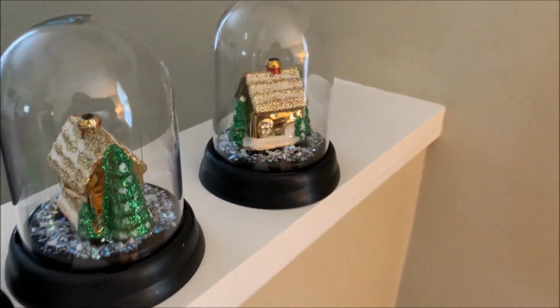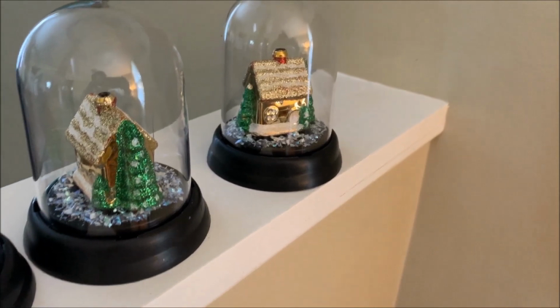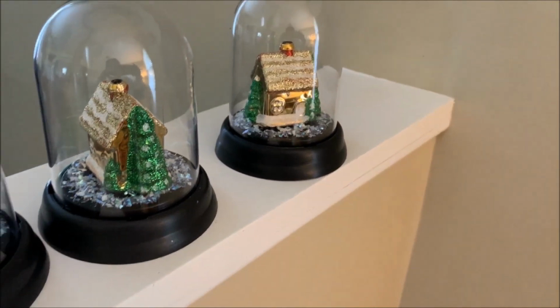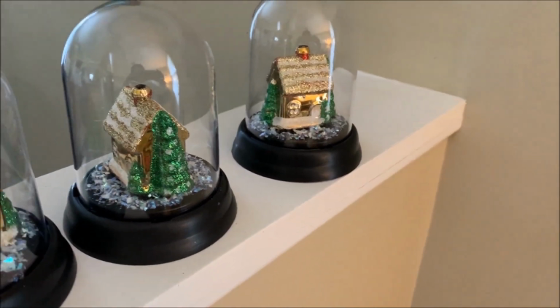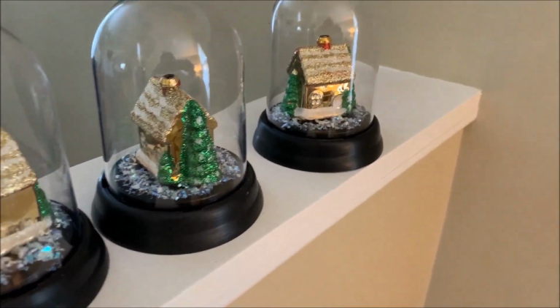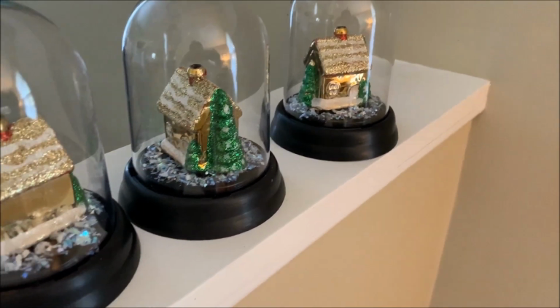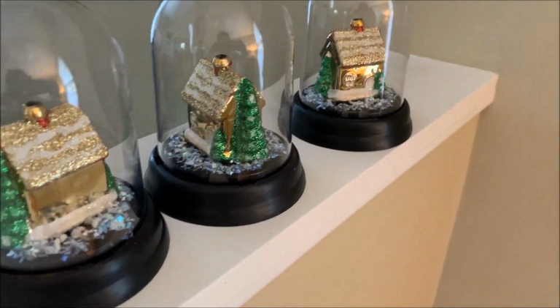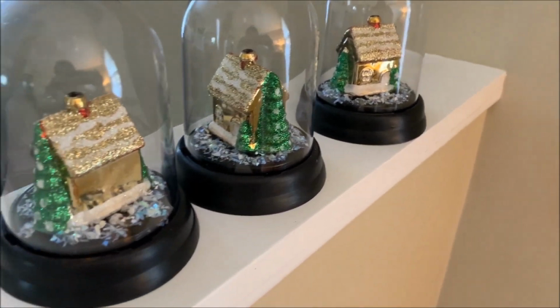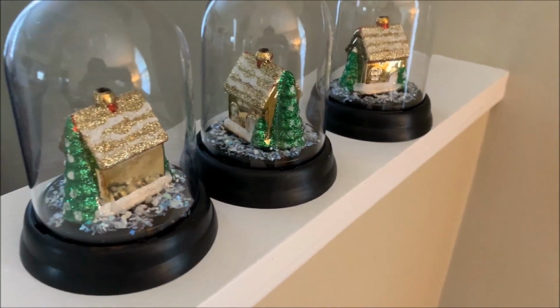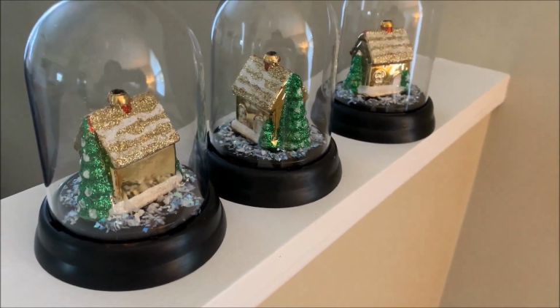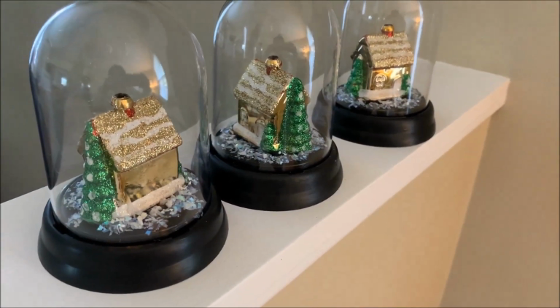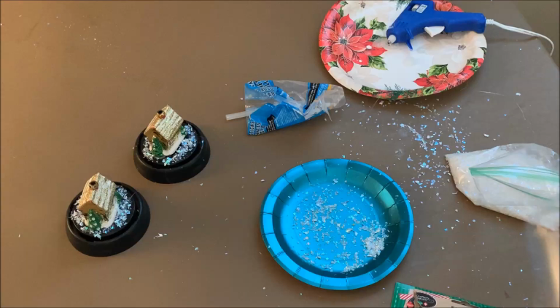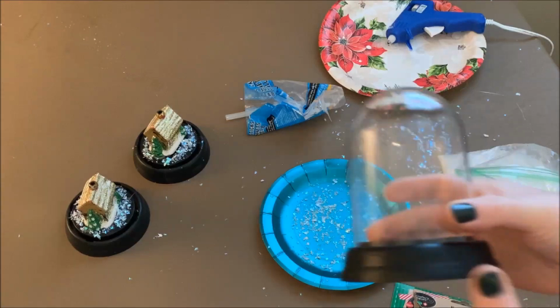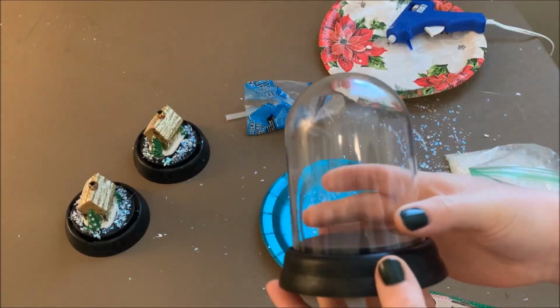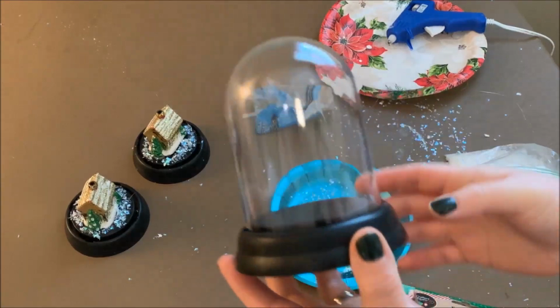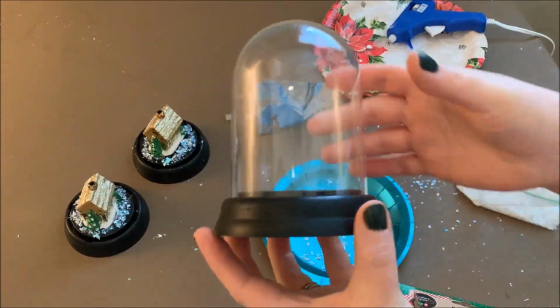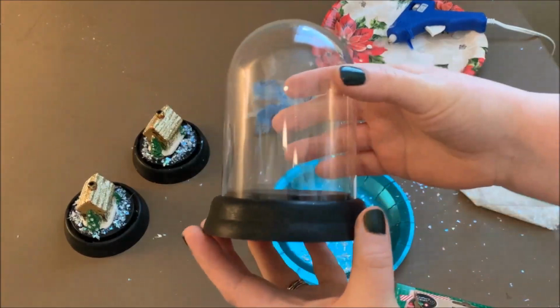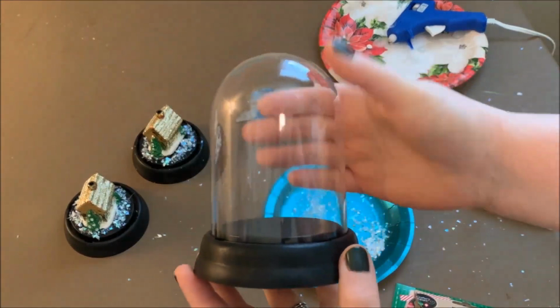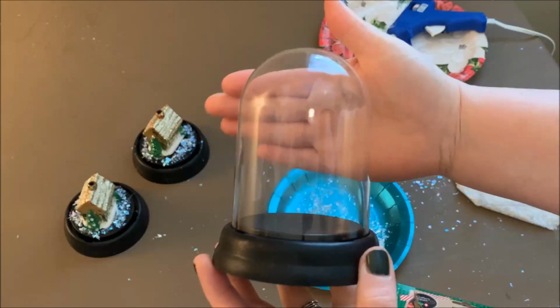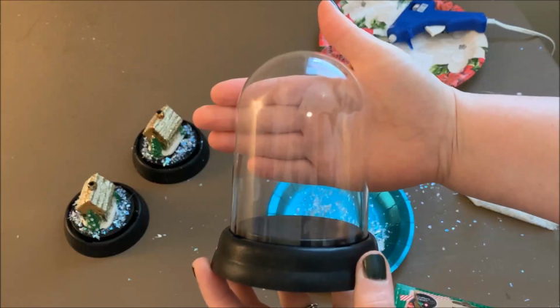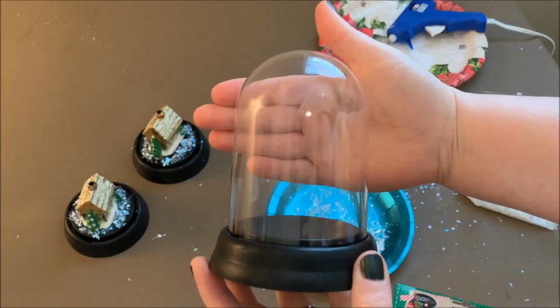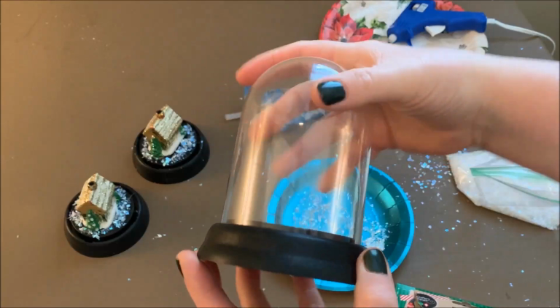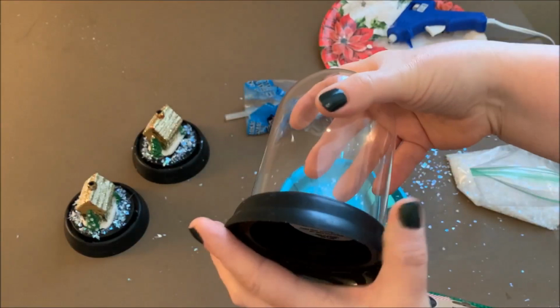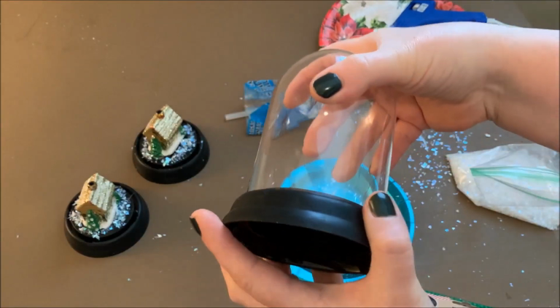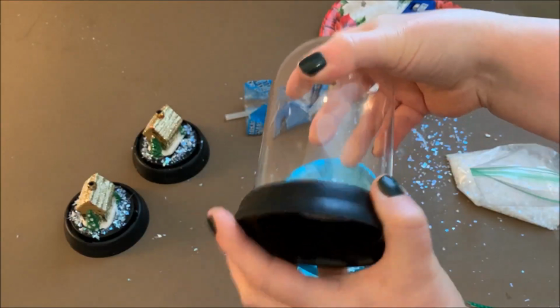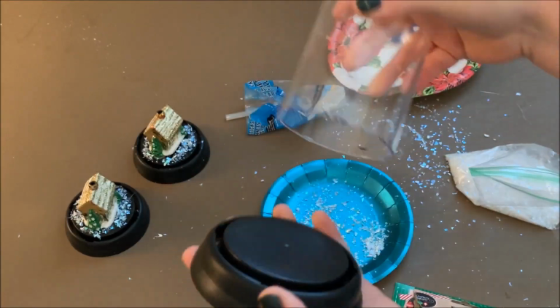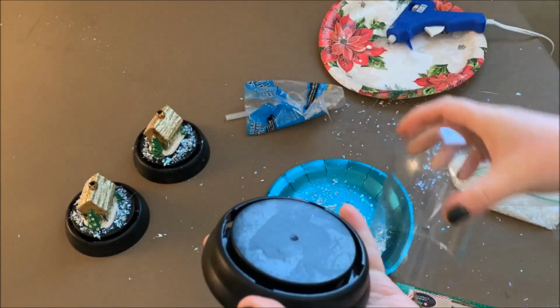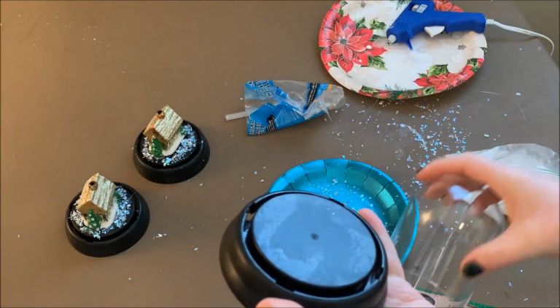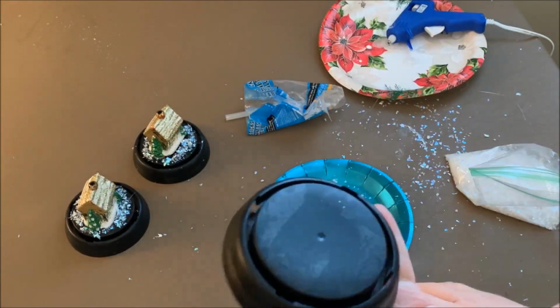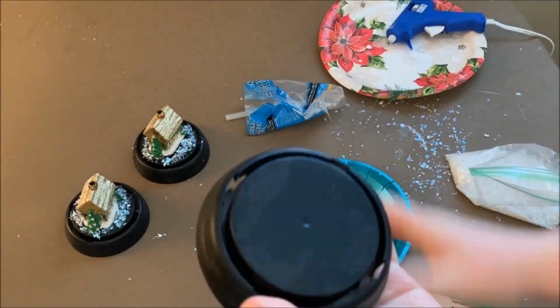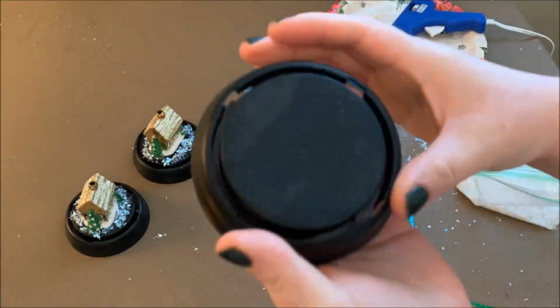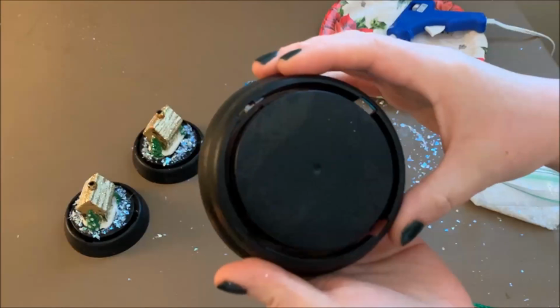Here is what I used when I made these Christmas cloches. I started out with a garden cloche — this is not a Christmas item. I got these at Dollar Tree back in the spring.